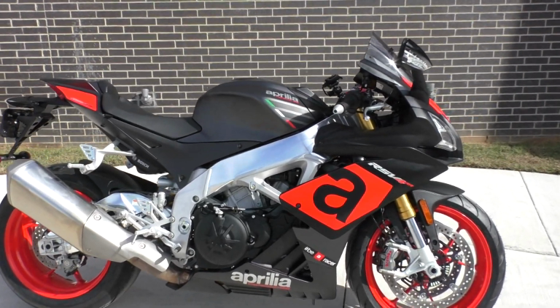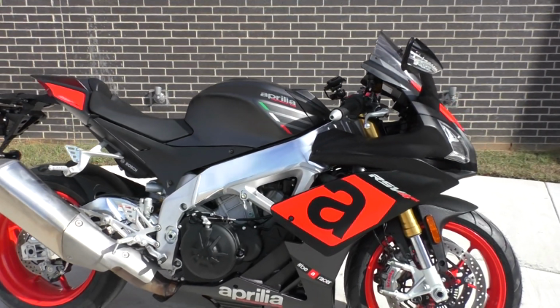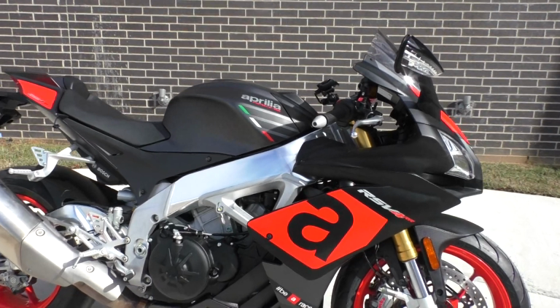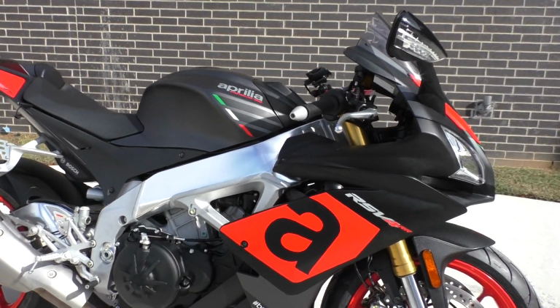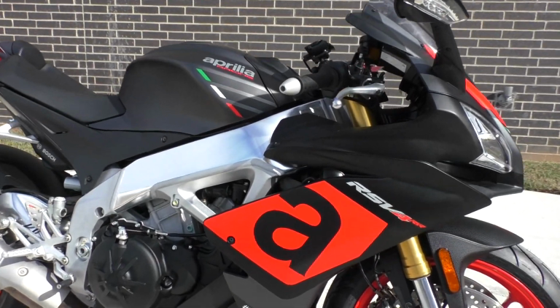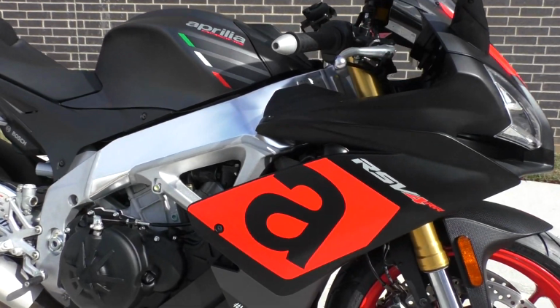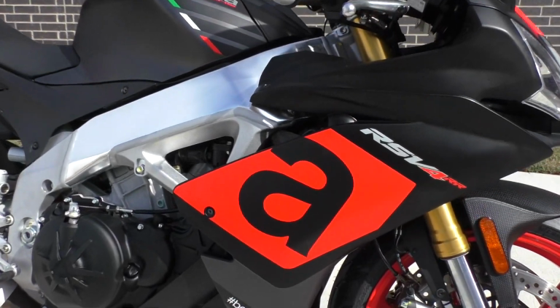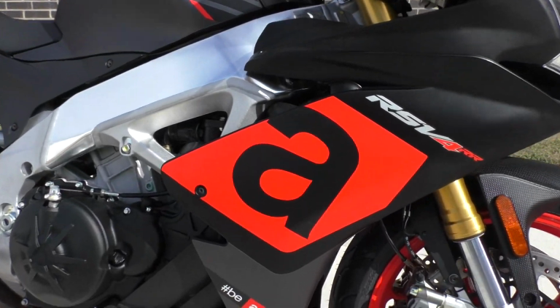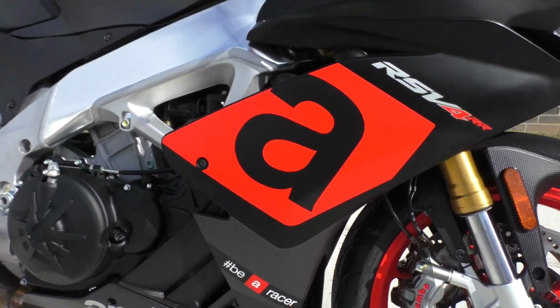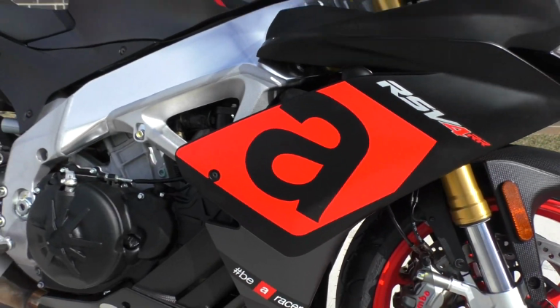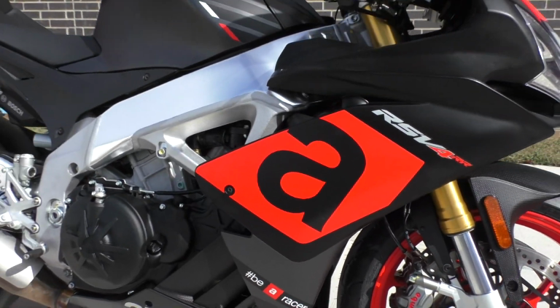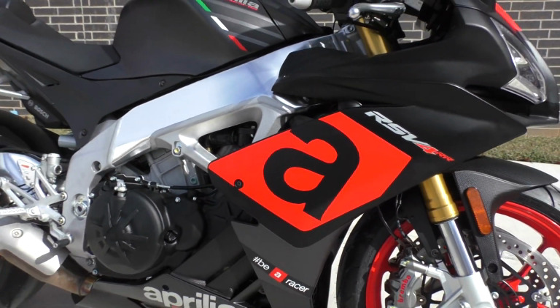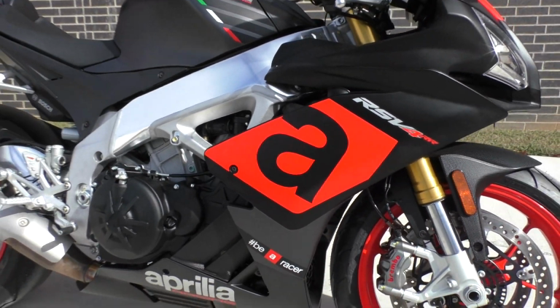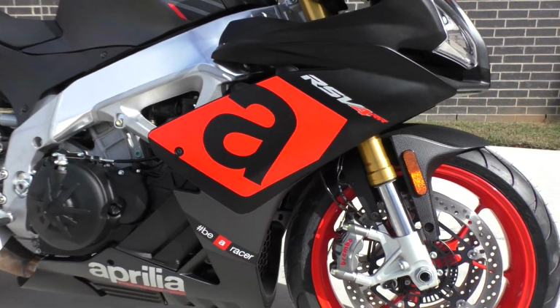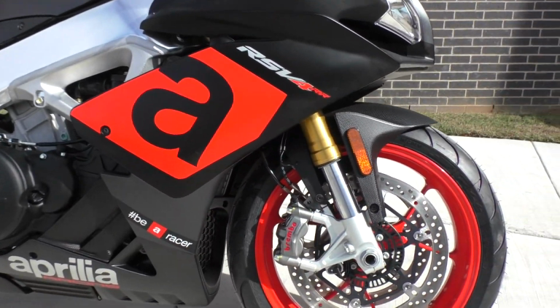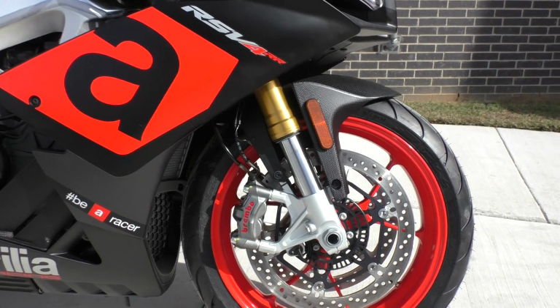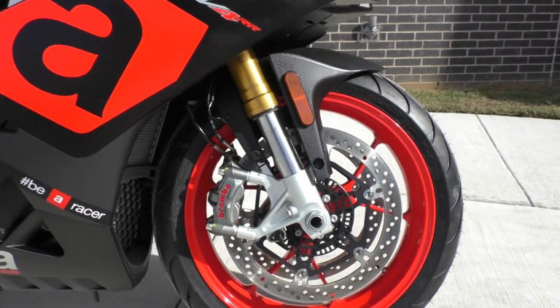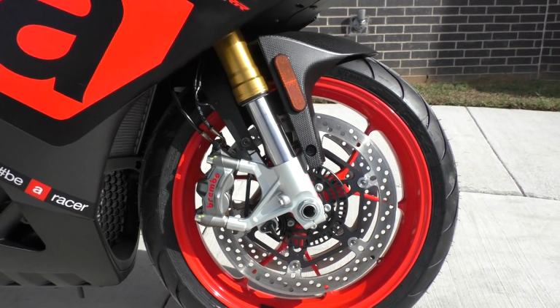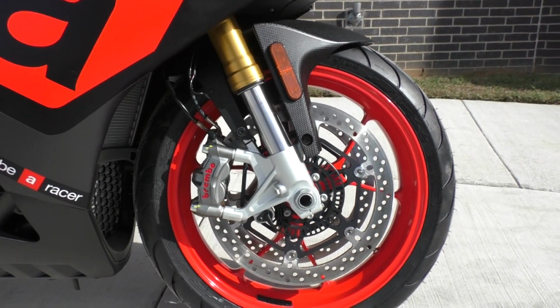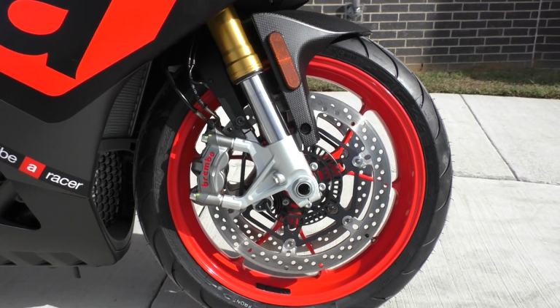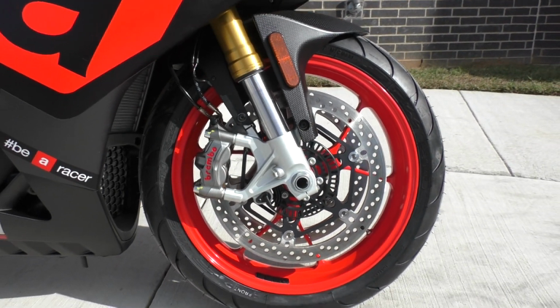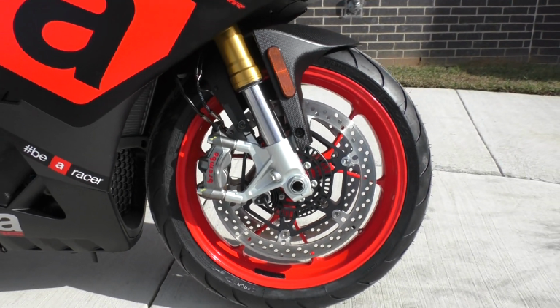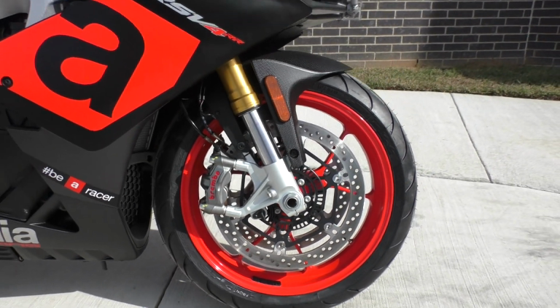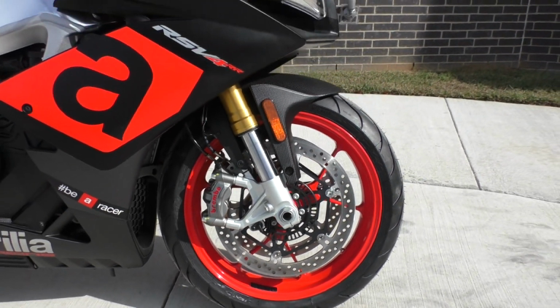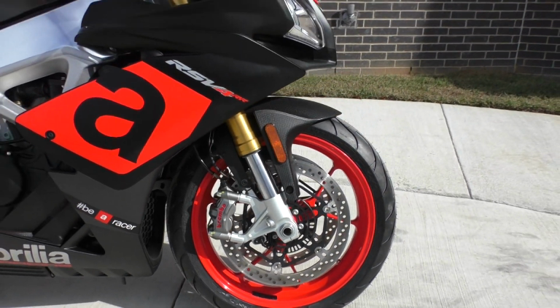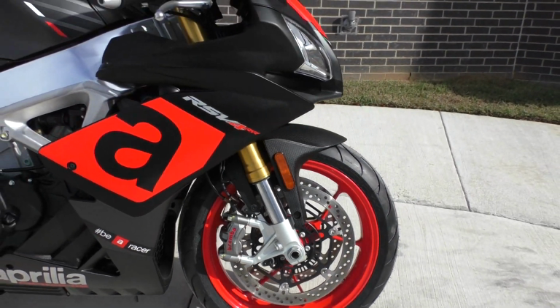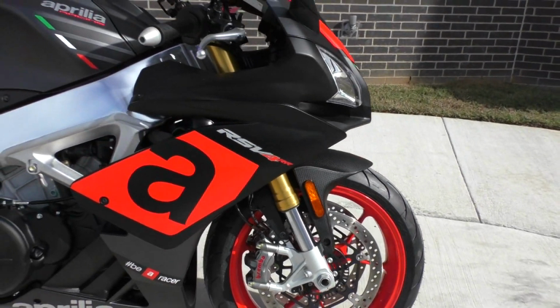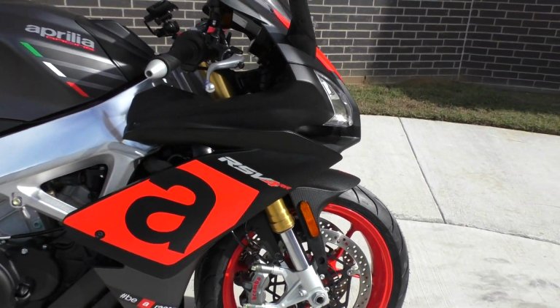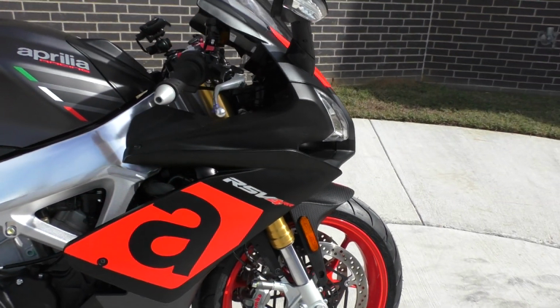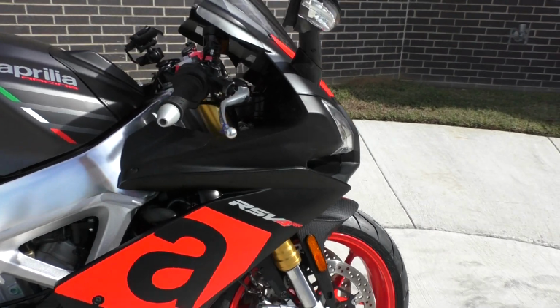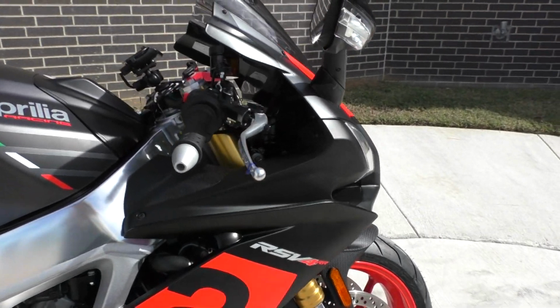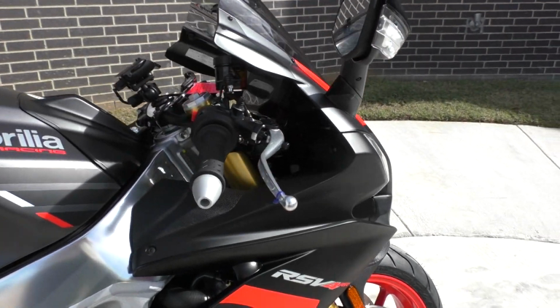It's got a two-tone matte black and red paint. It's got the dual radial mounted Brembo brakes with selectable ABS. This thing's got a ton of fancy electronics: